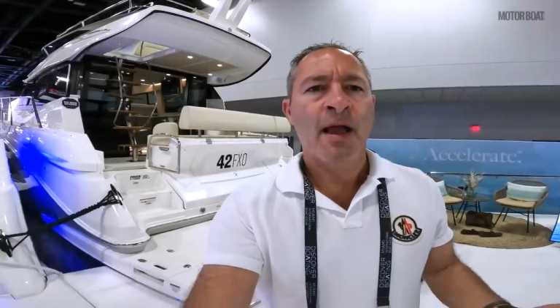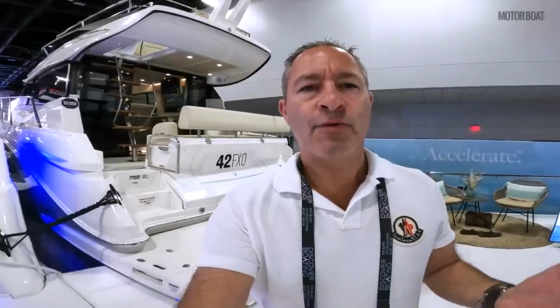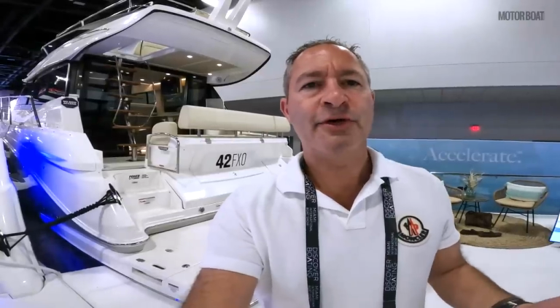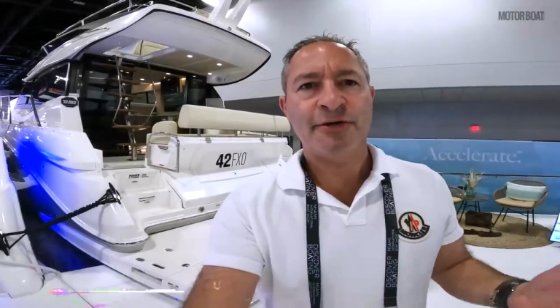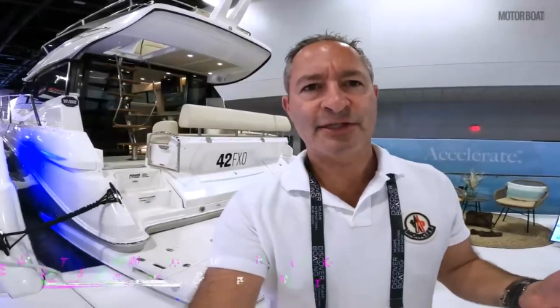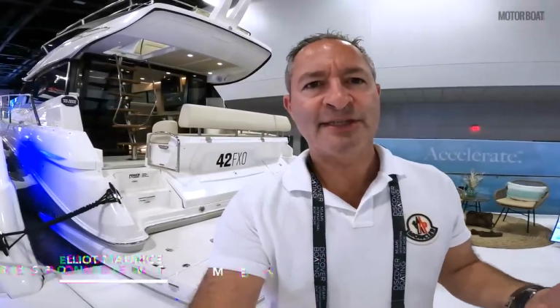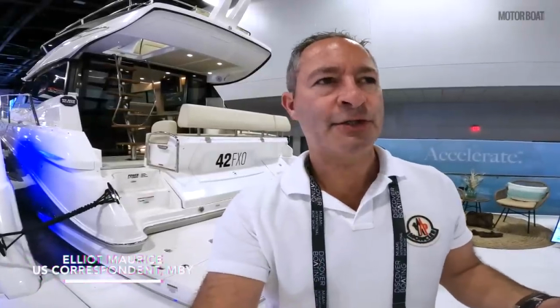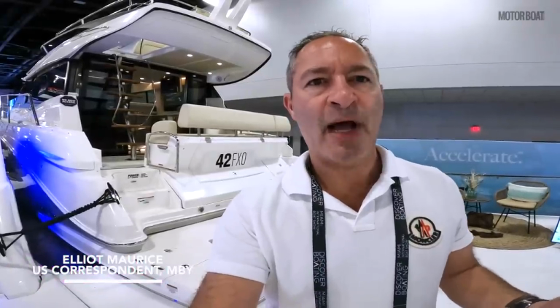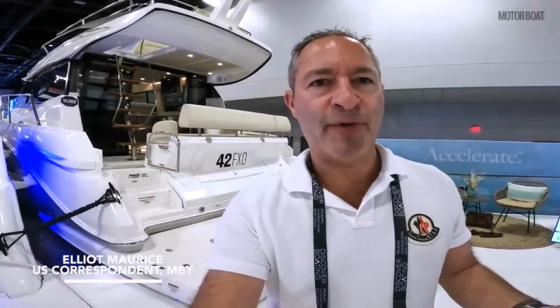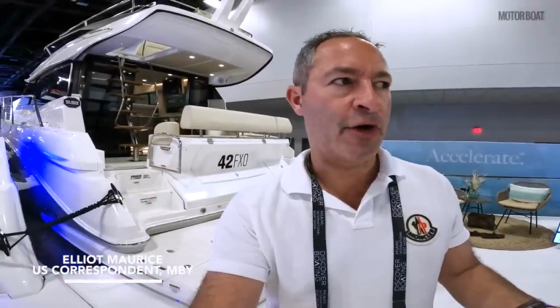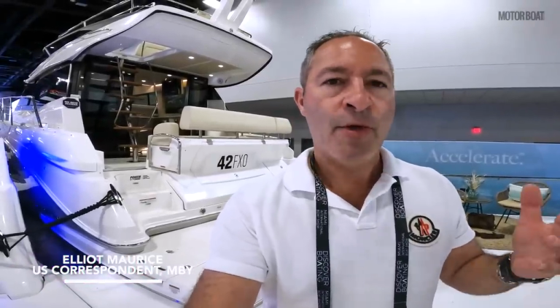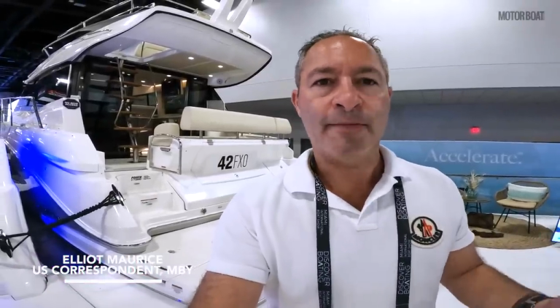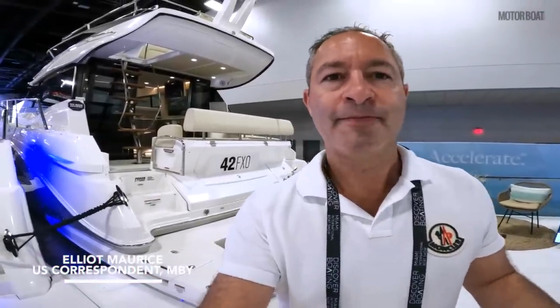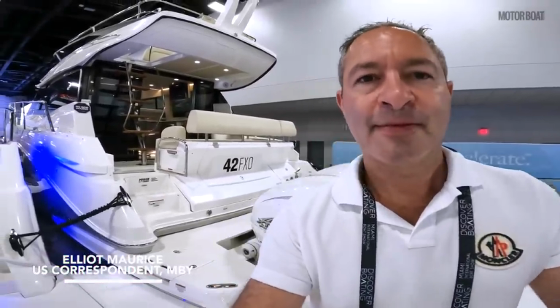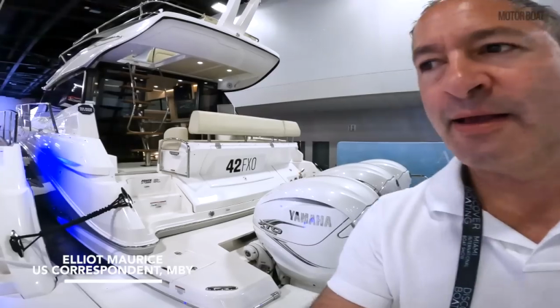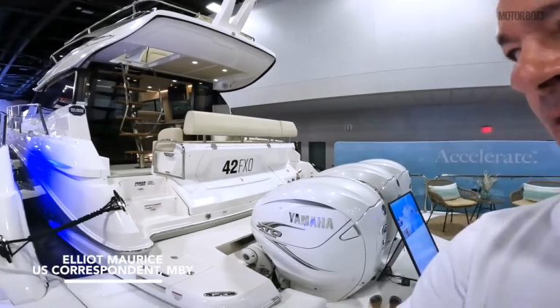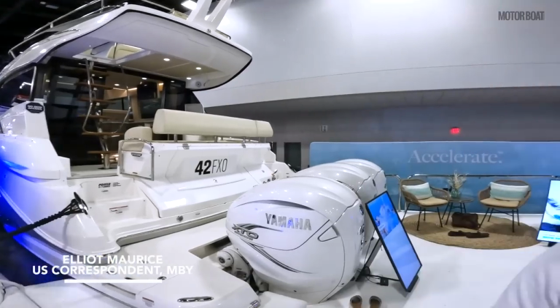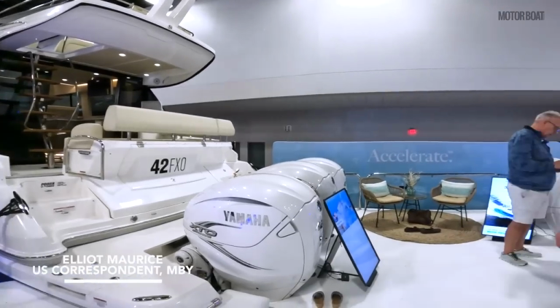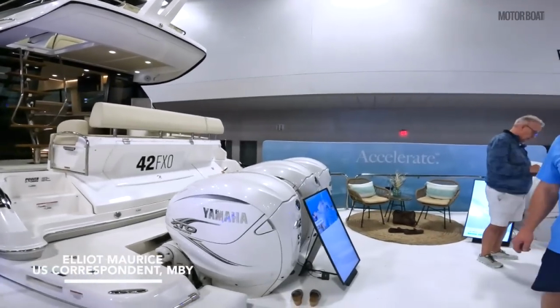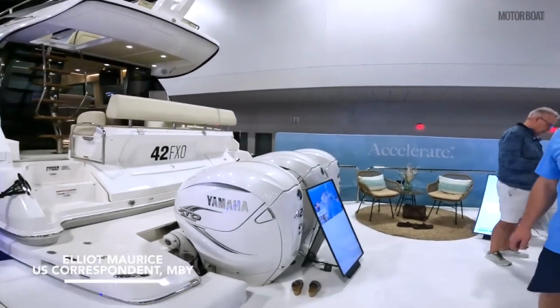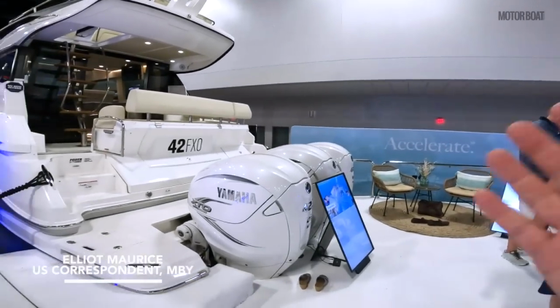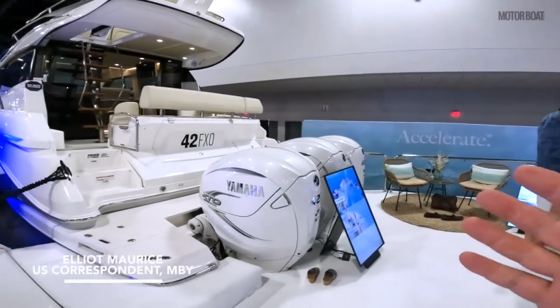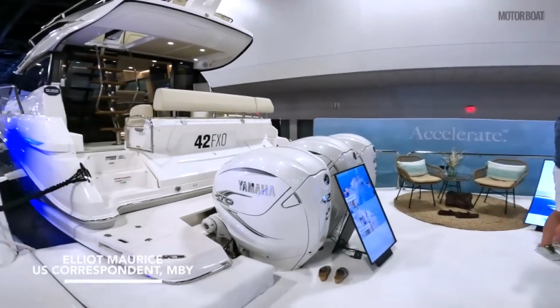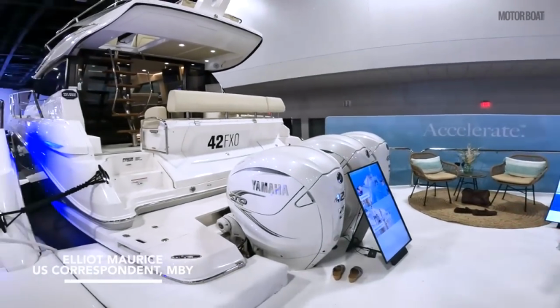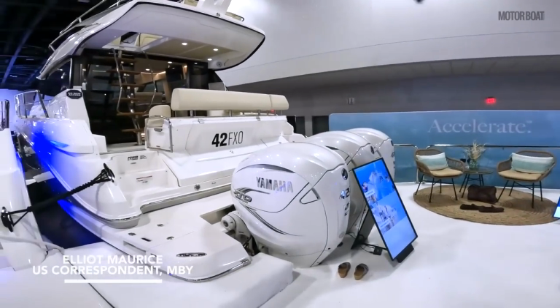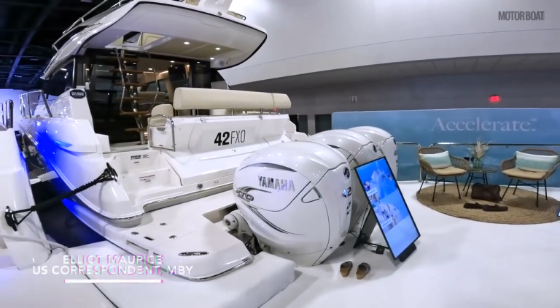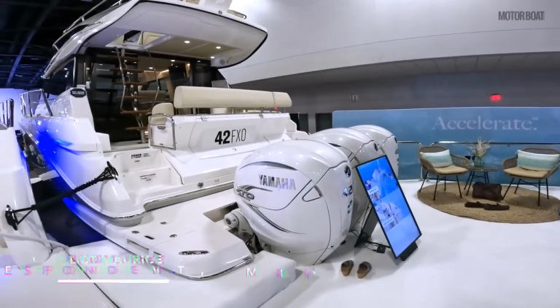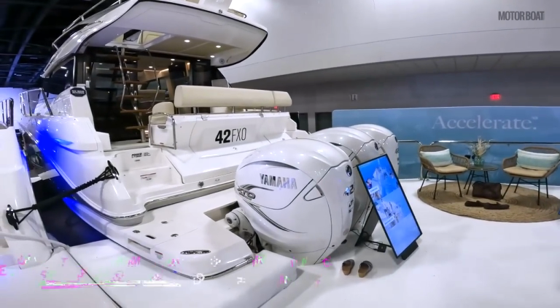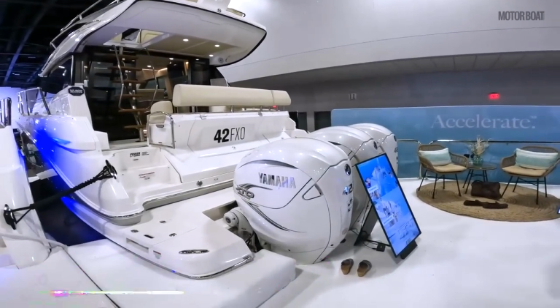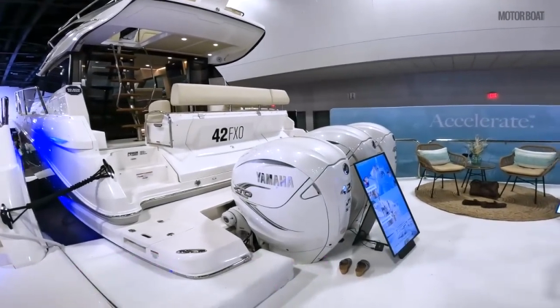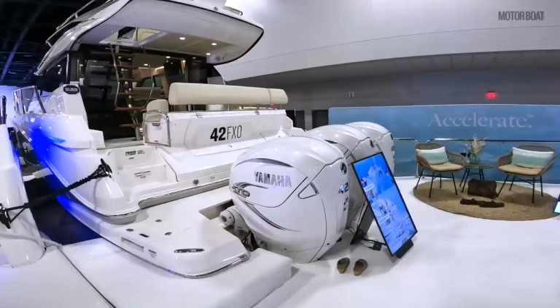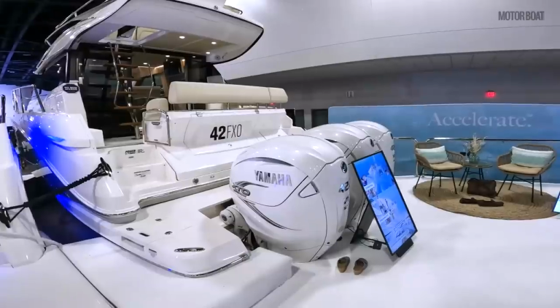So what's new at the 2022 Miami Boat Show? Well this — this is the first outboard powered flybridge boat in the world.